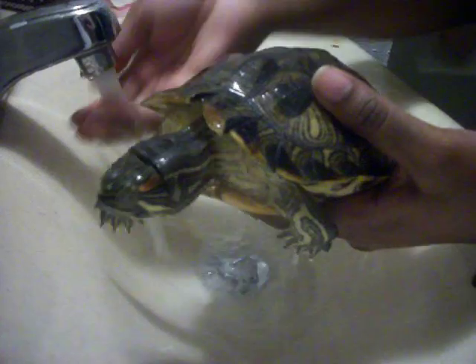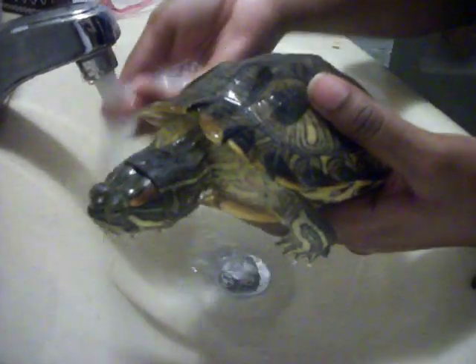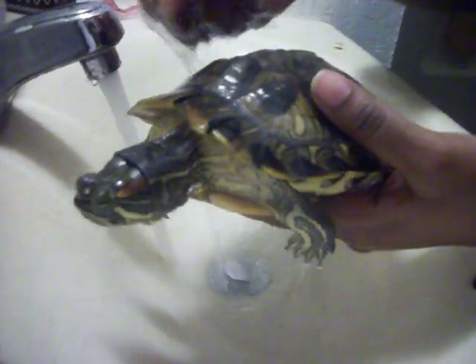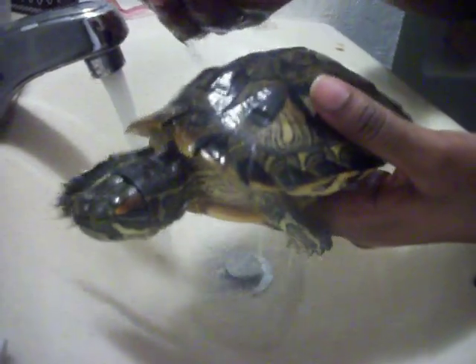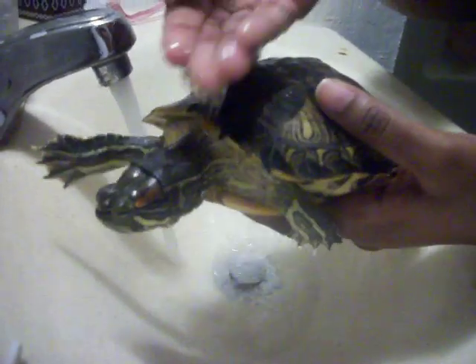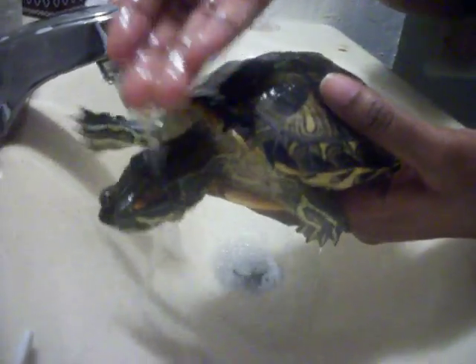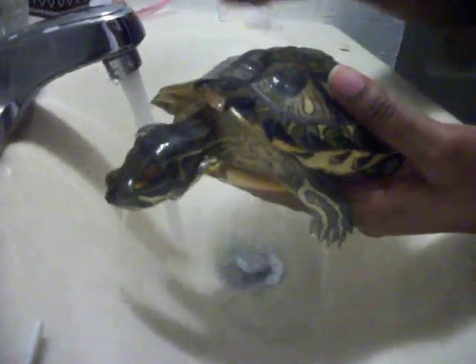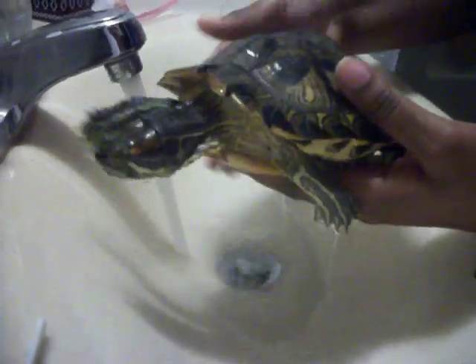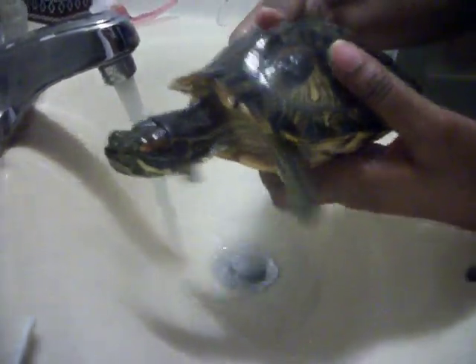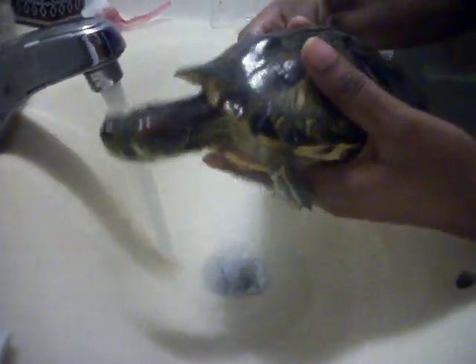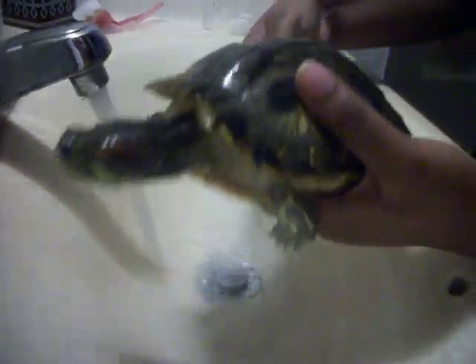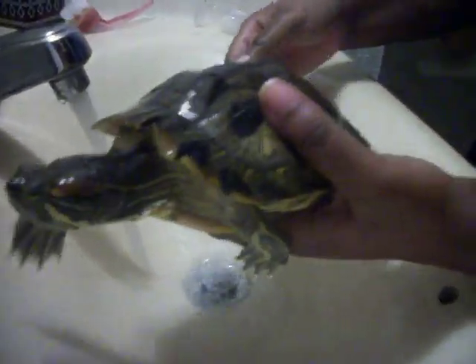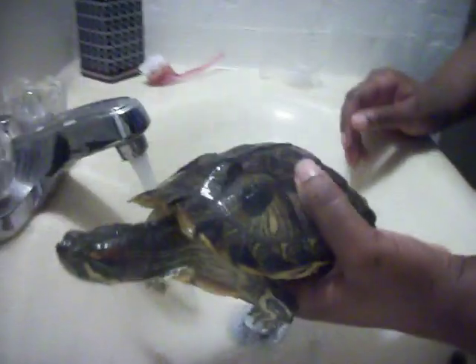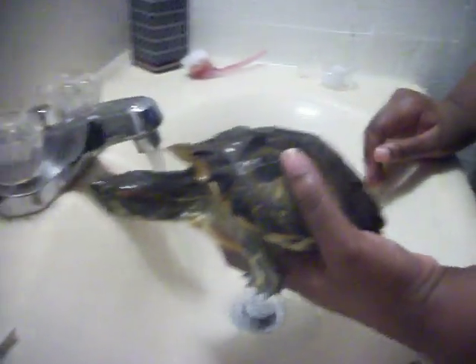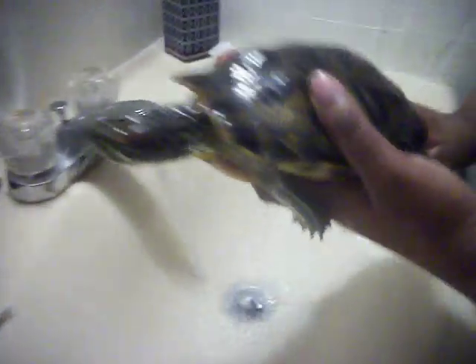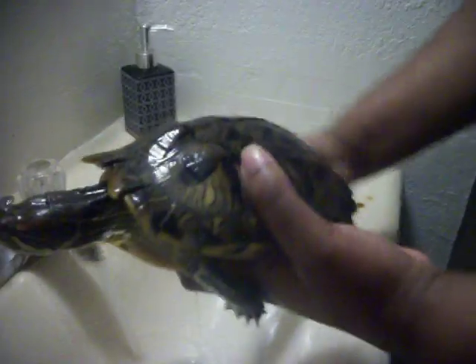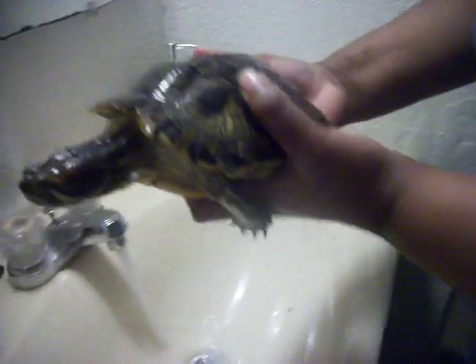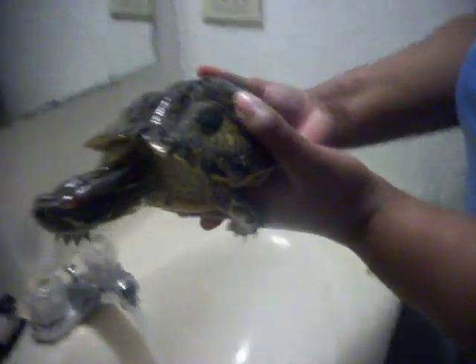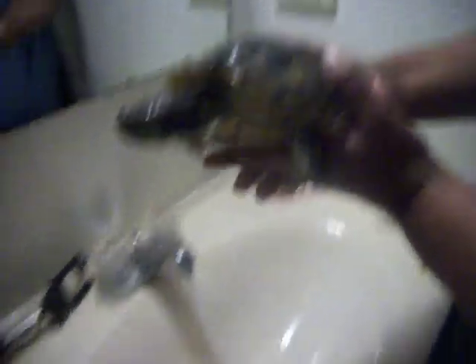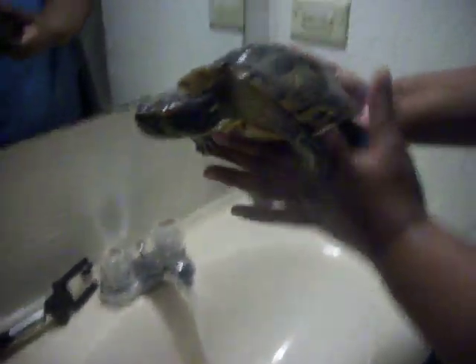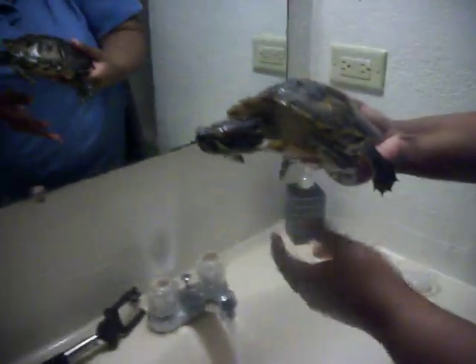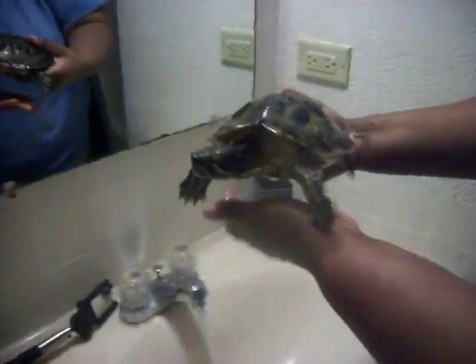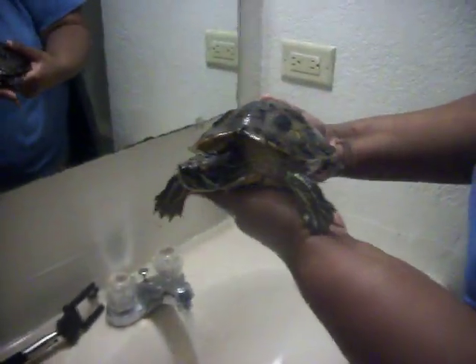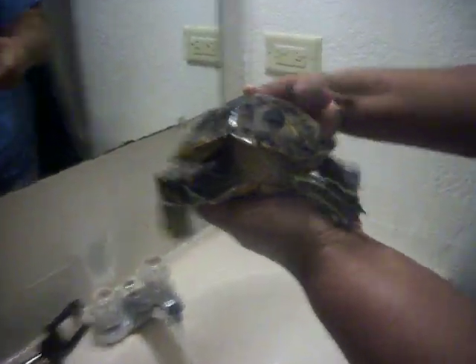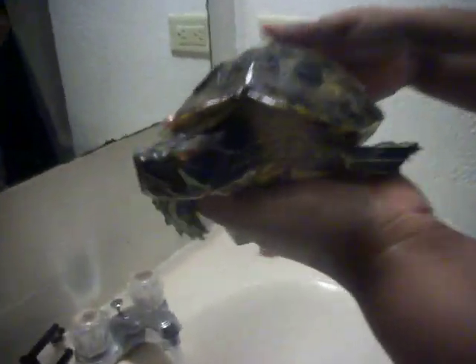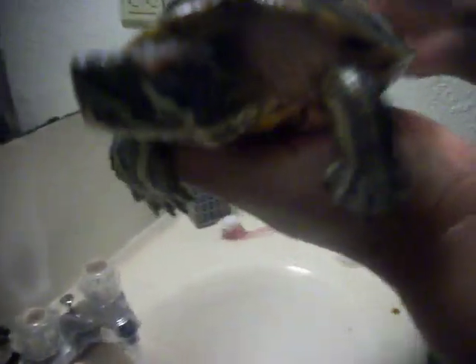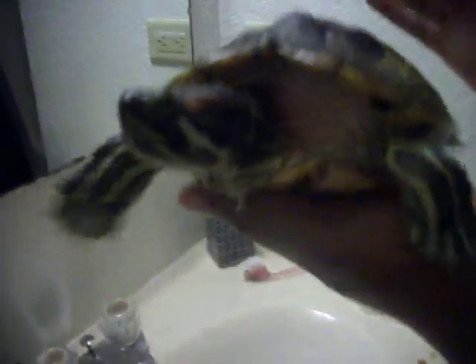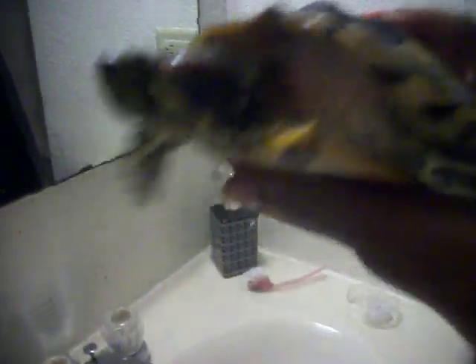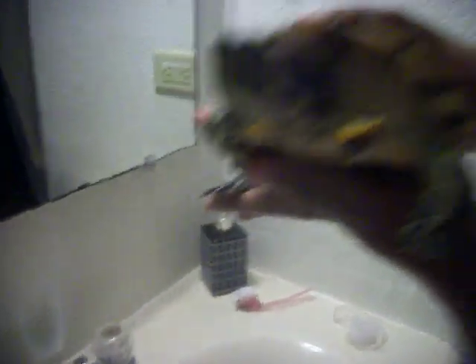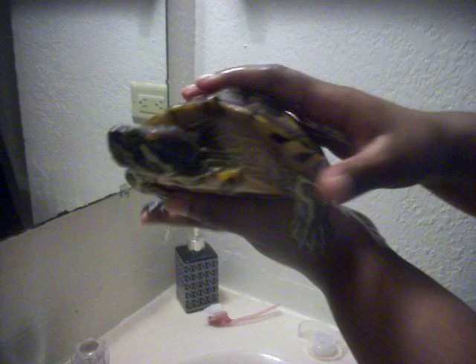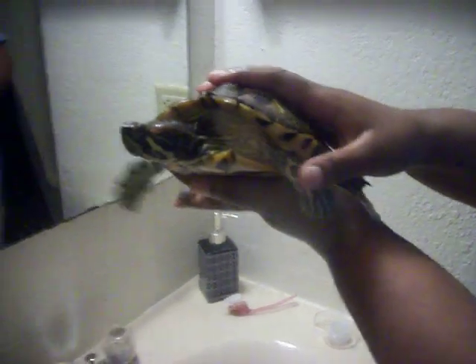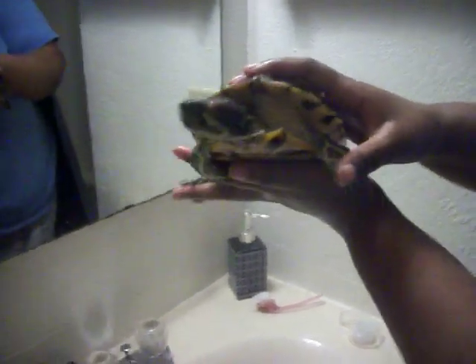There's no more soap, so this is not getting in her eyes. And that is how you bathe or clean a red-eared slider turtle shell.